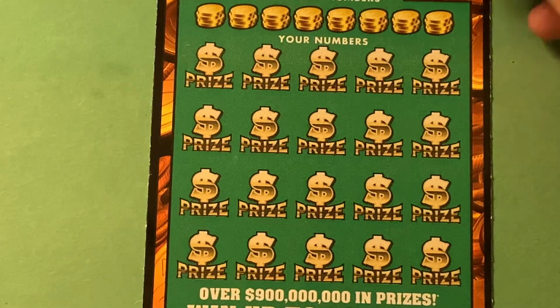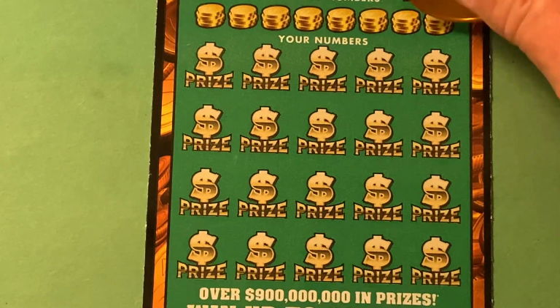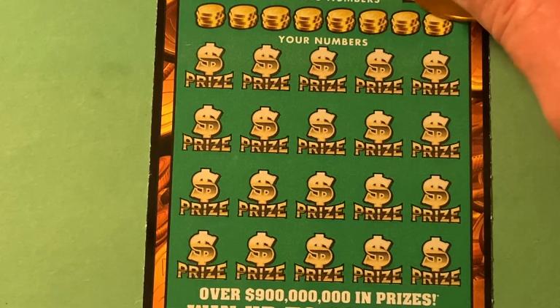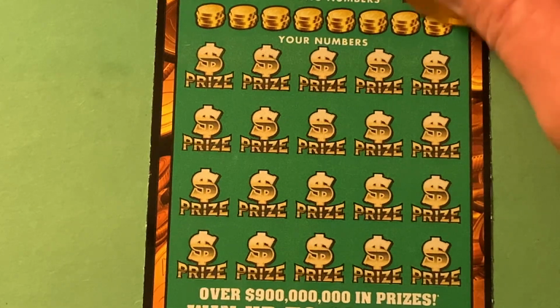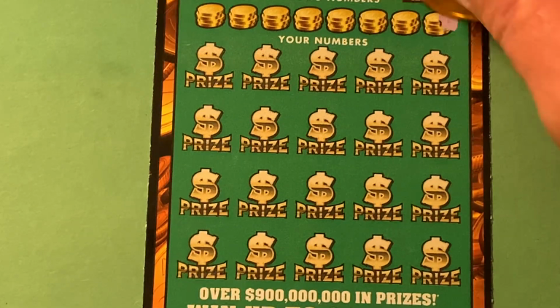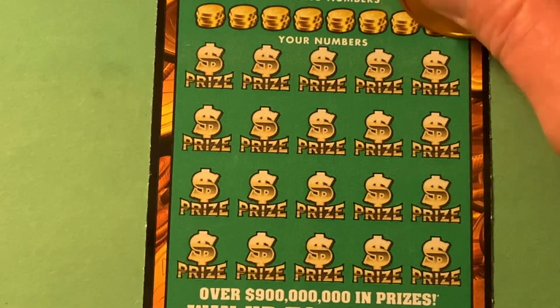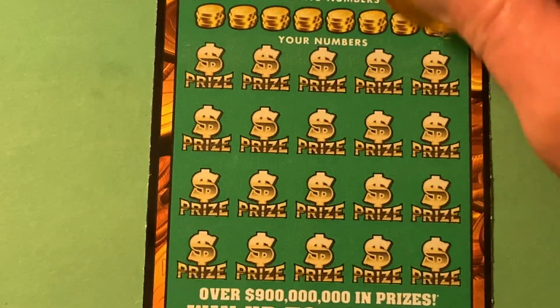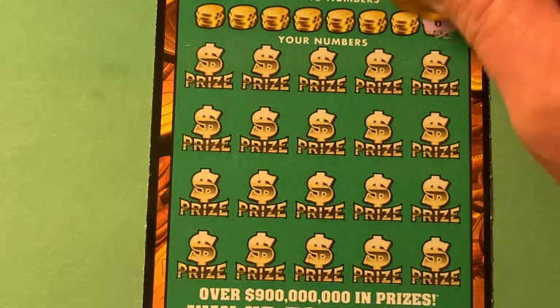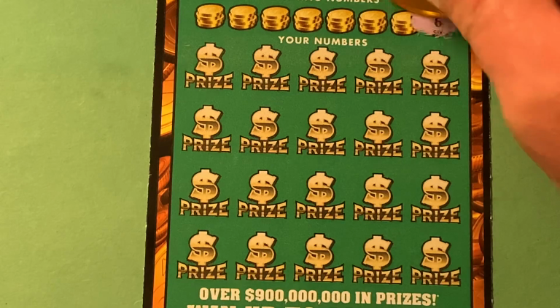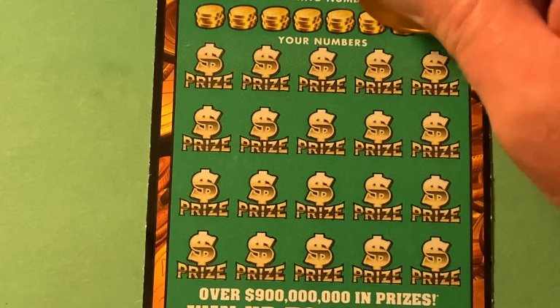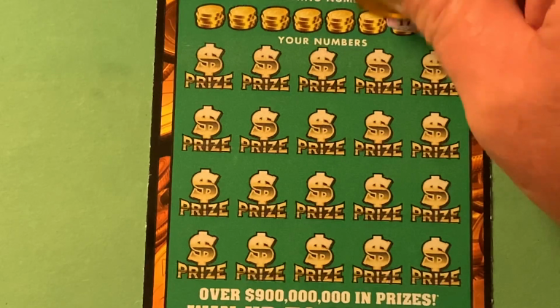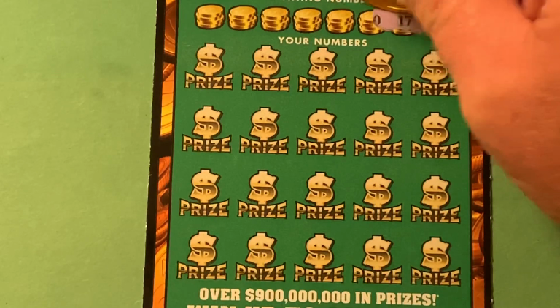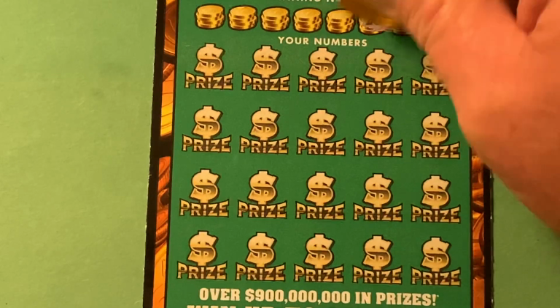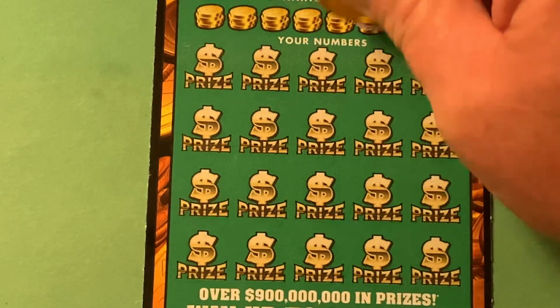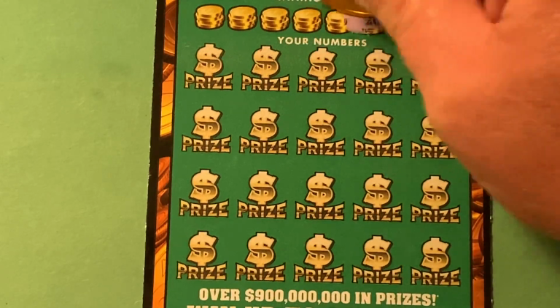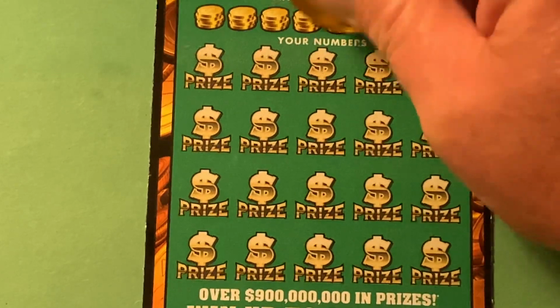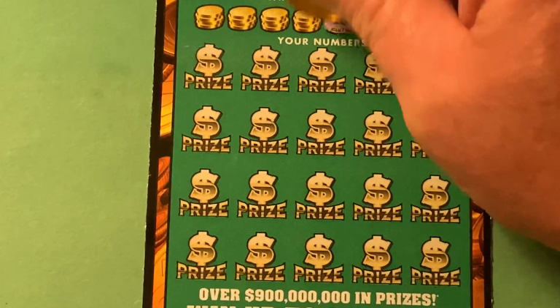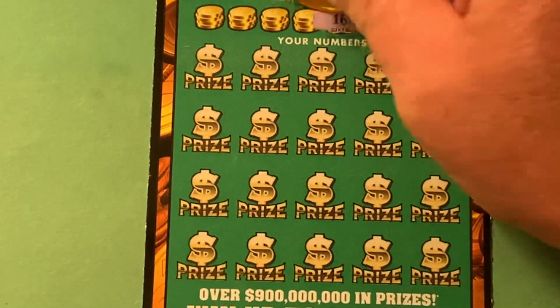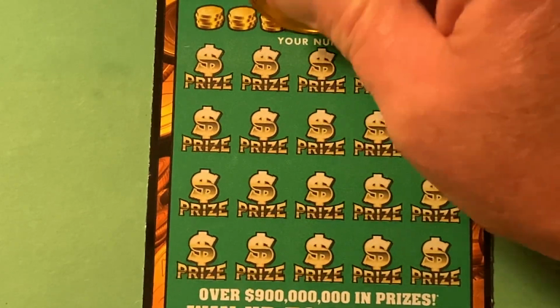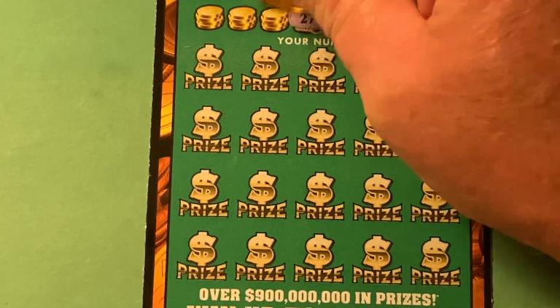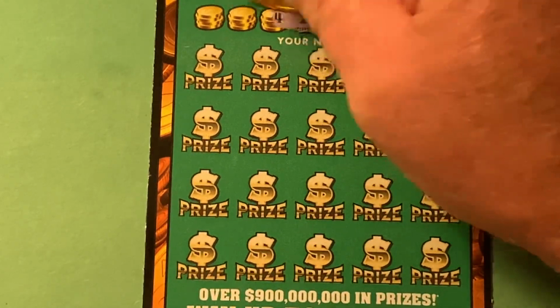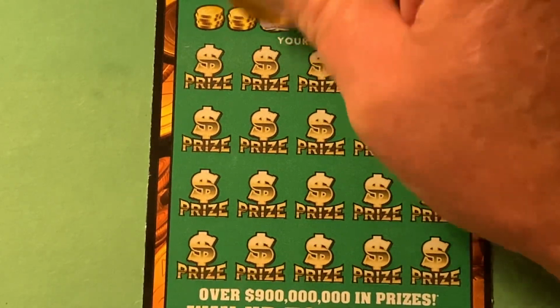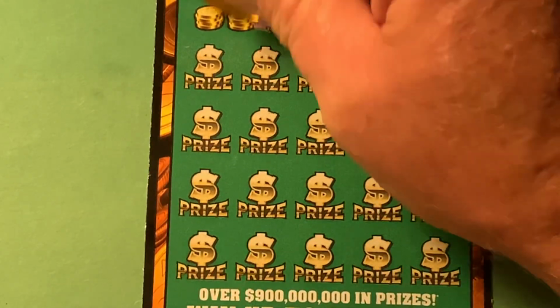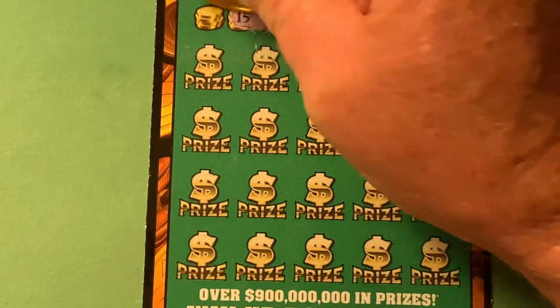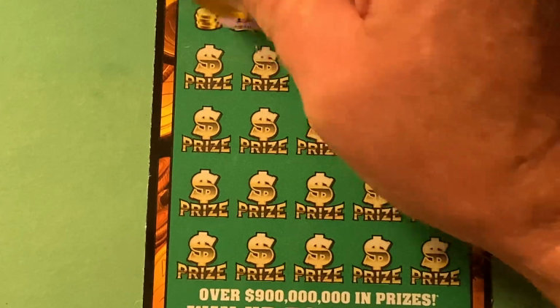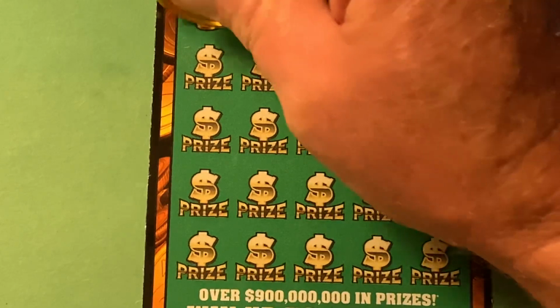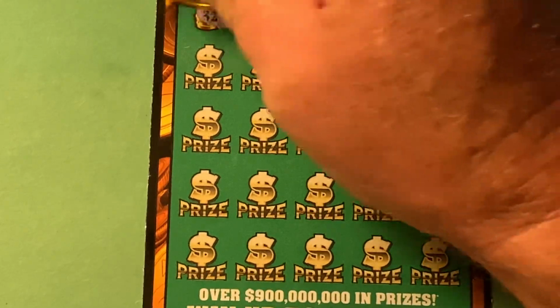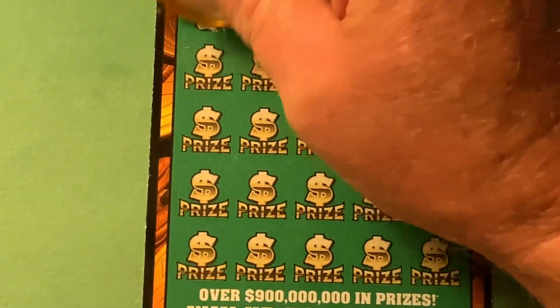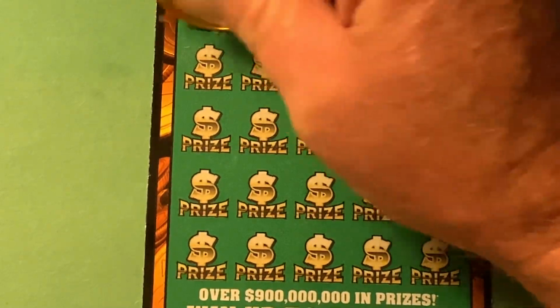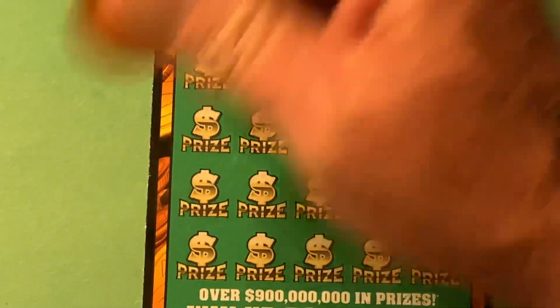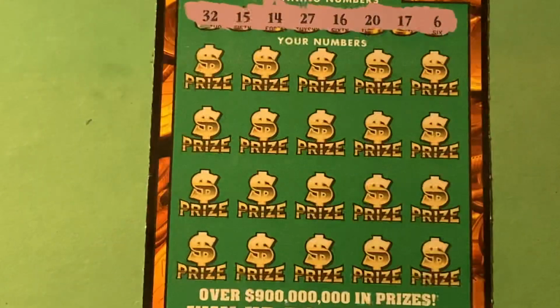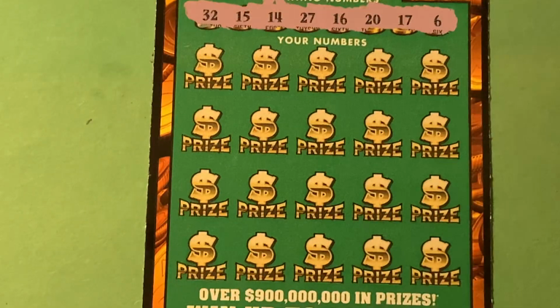What are the winning numbers? We got a 6, 17, 20, 16, 27, 14, 15, and a 32.